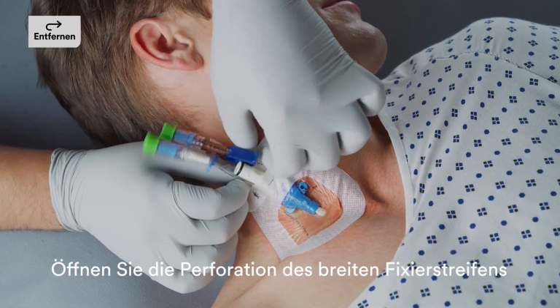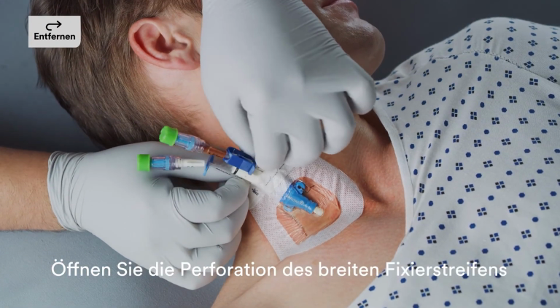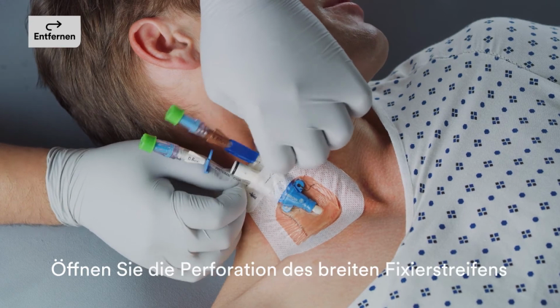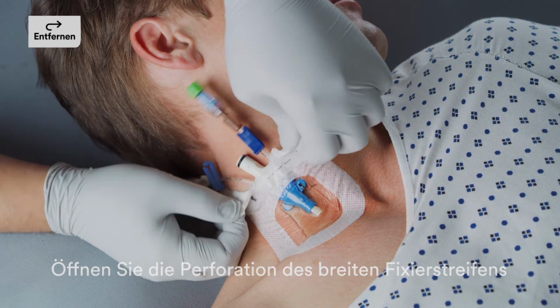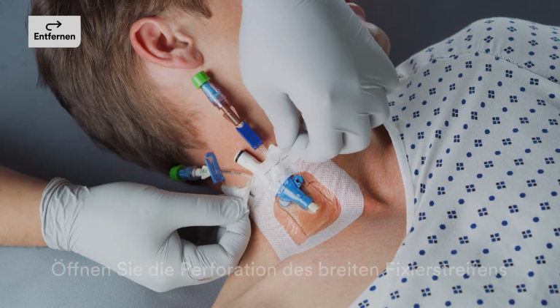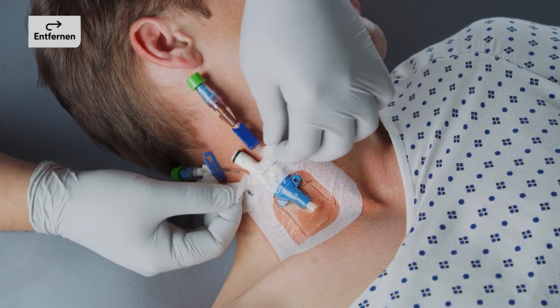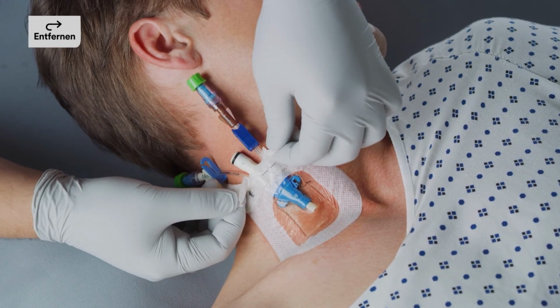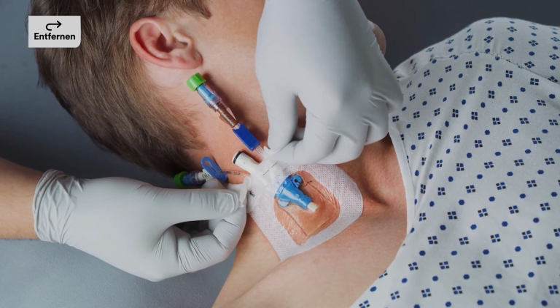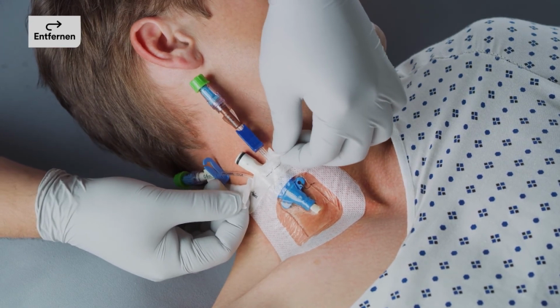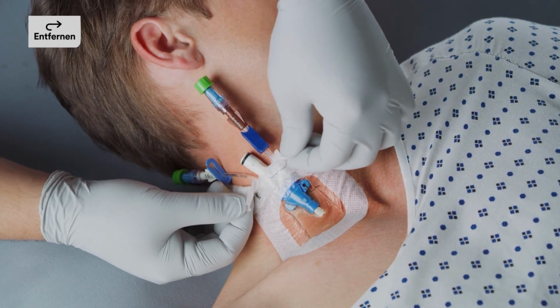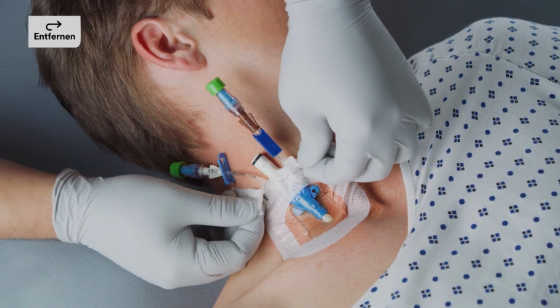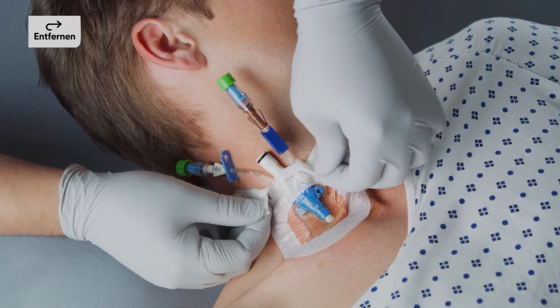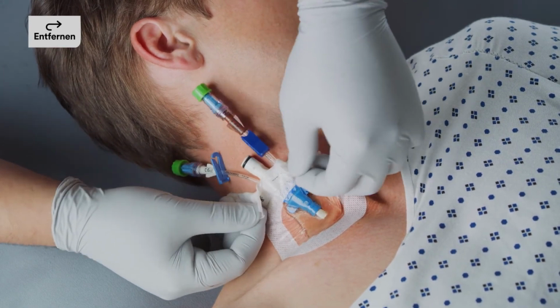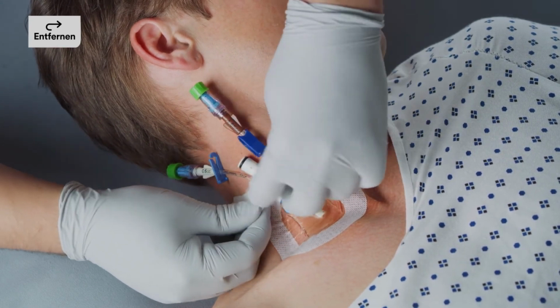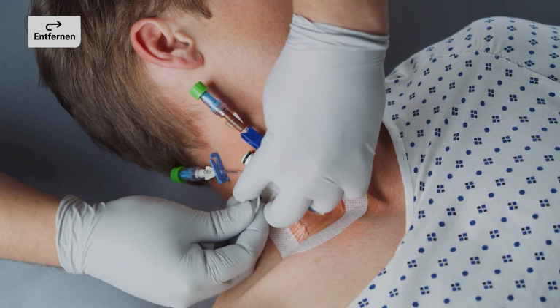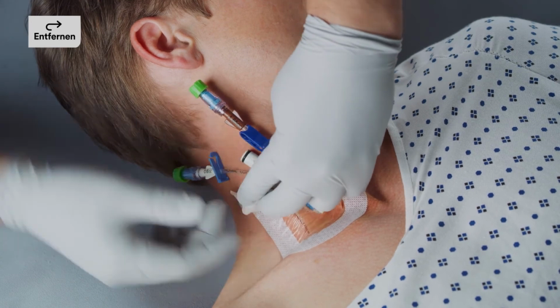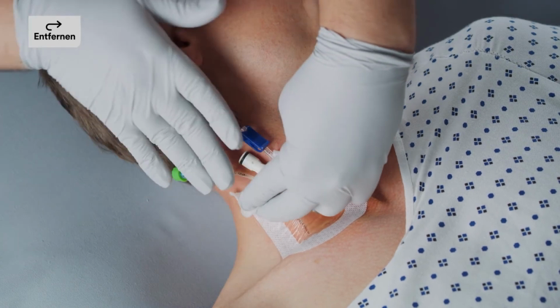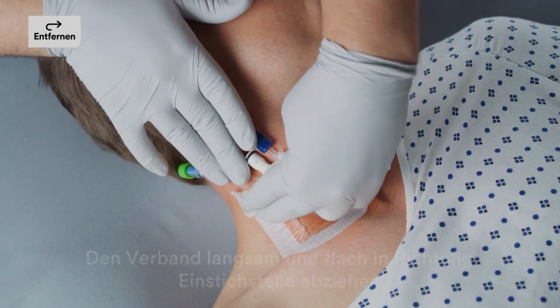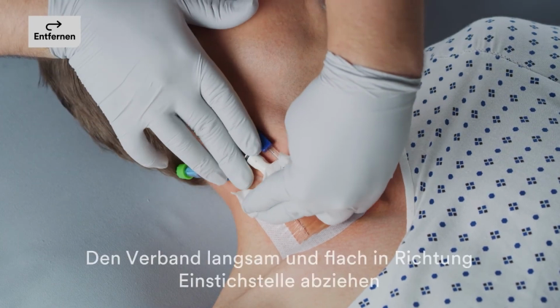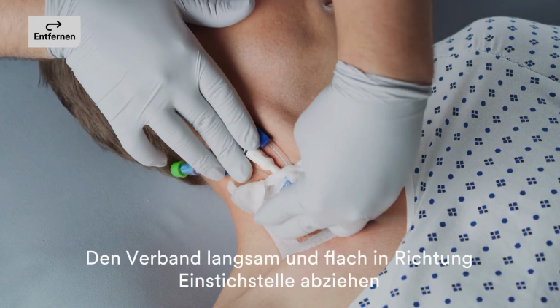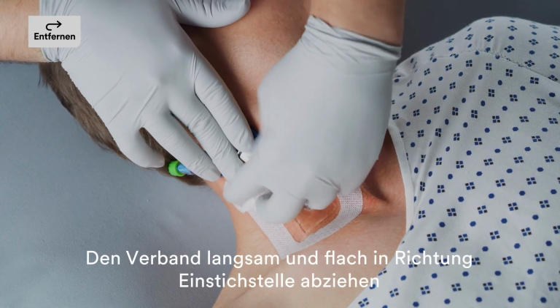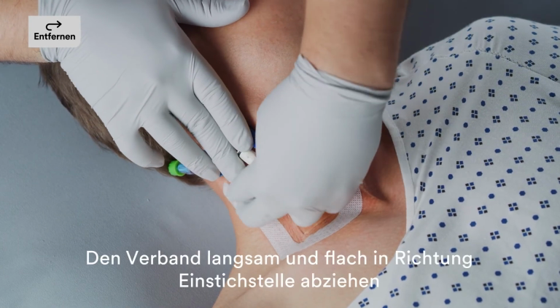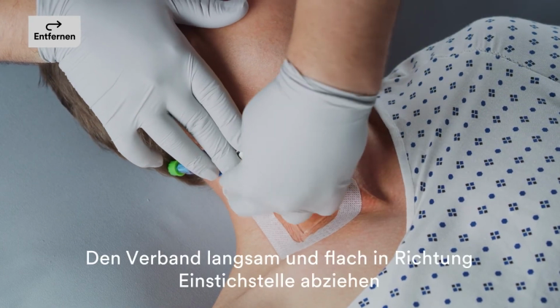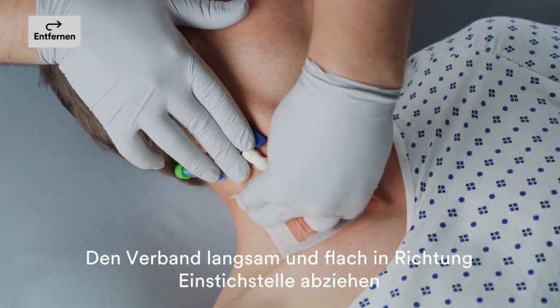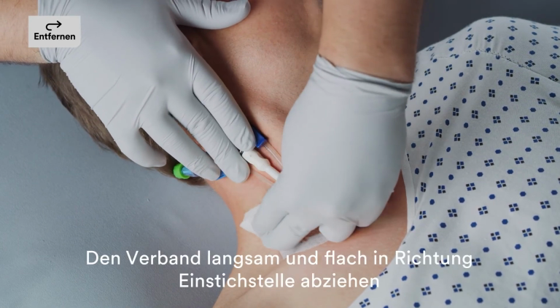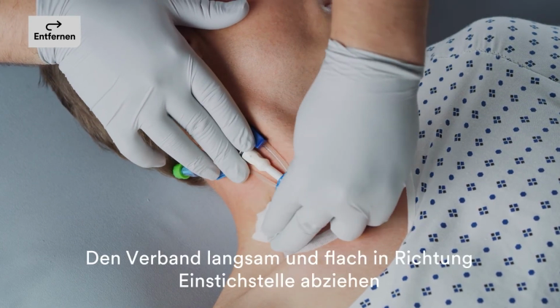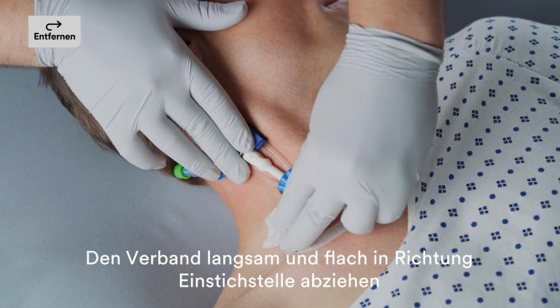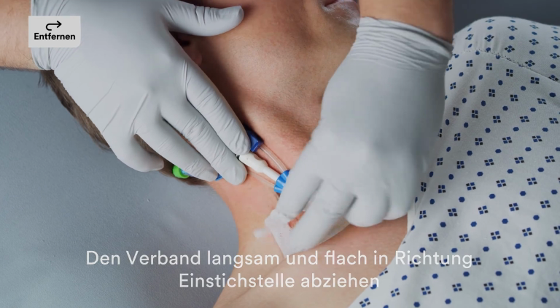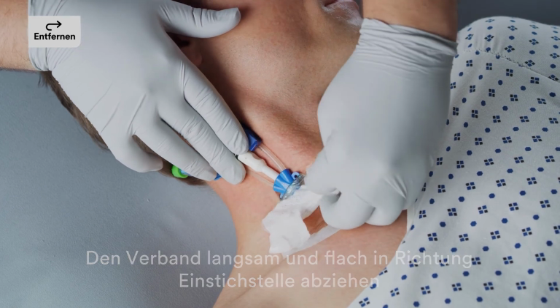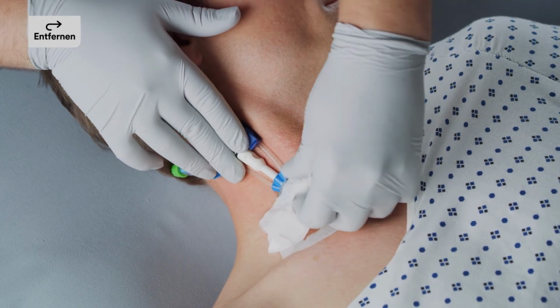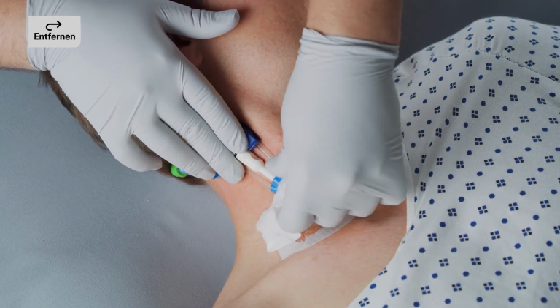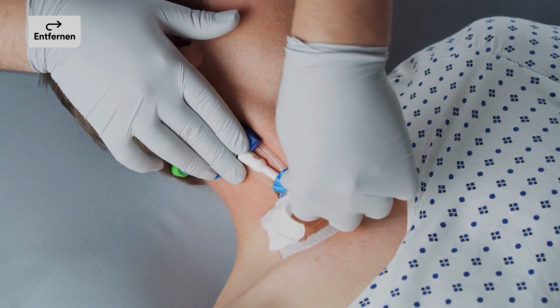Open the securement tape strip perforations. After opening perforations, hold the securement tape strip and peel back the dressing toward the catheter insertion site using a low and slow removal technique. Avoid skin trauma by peeling the dressing back rather than pulling it up from the skin.